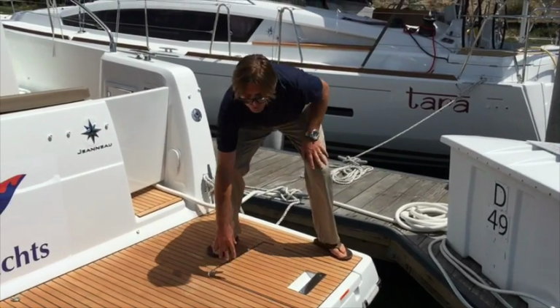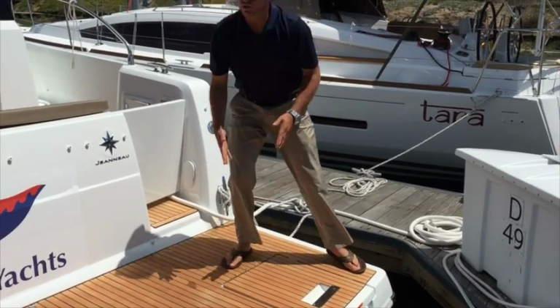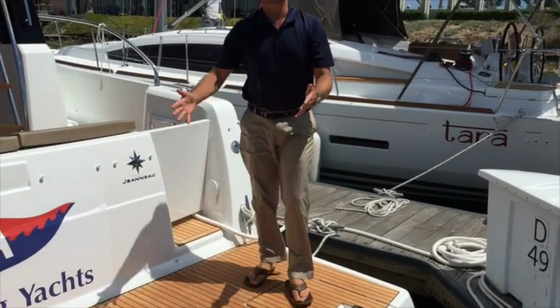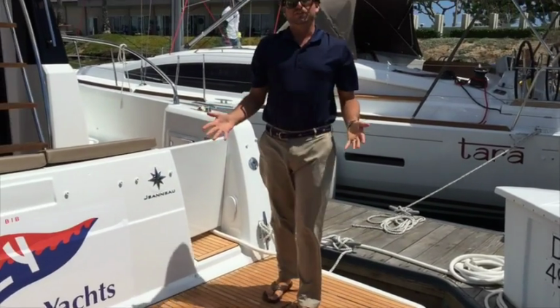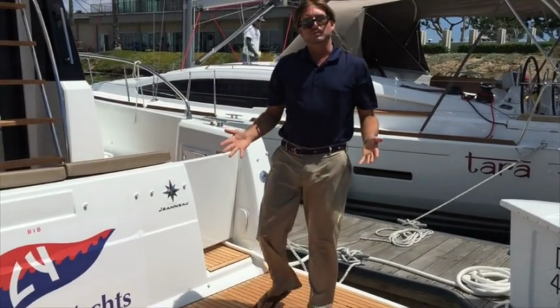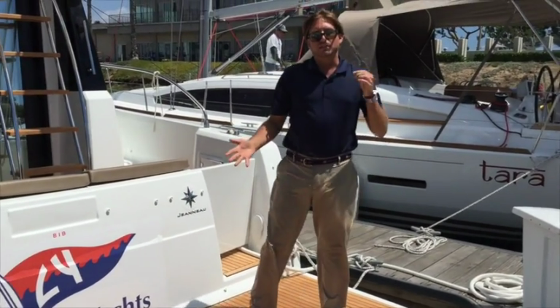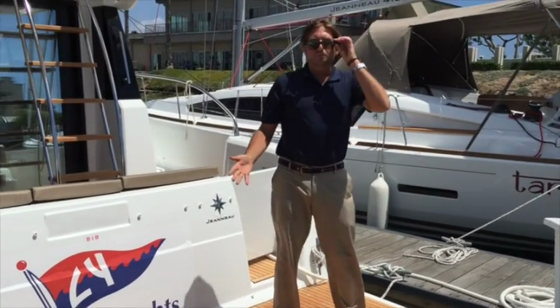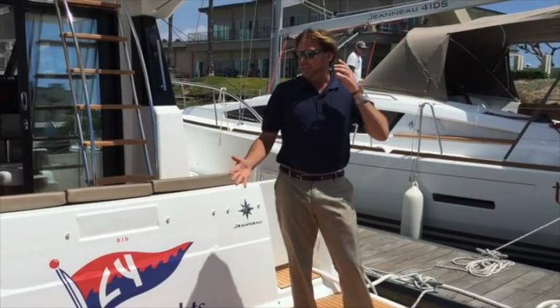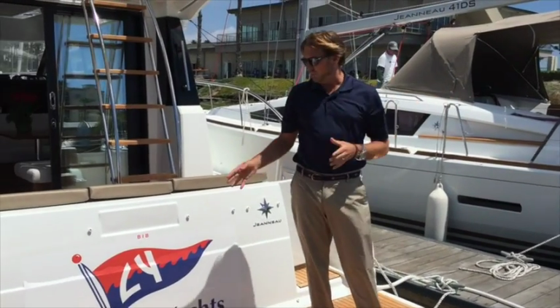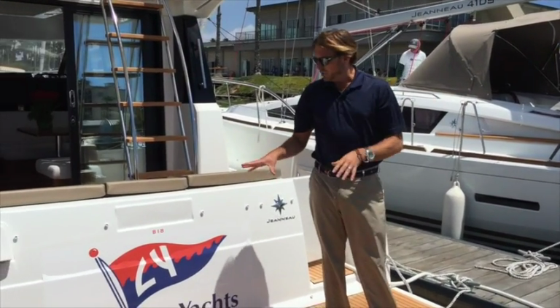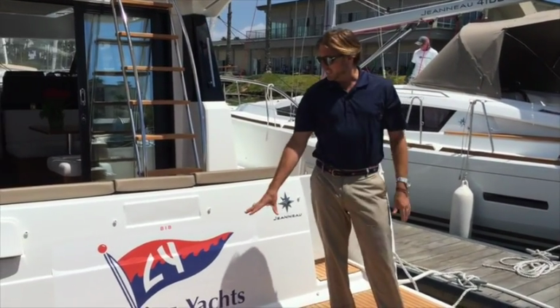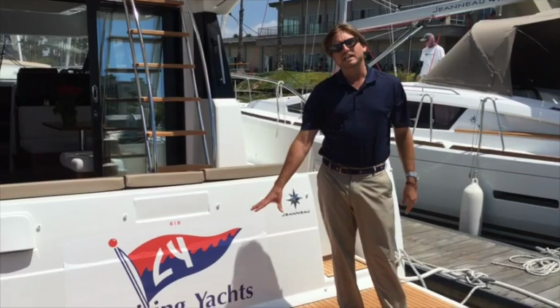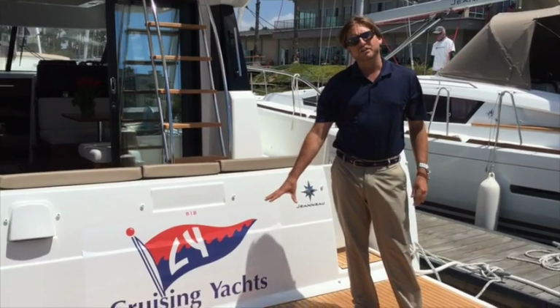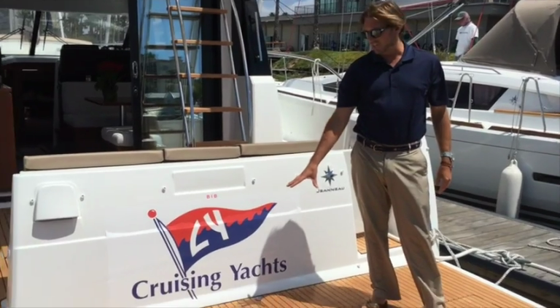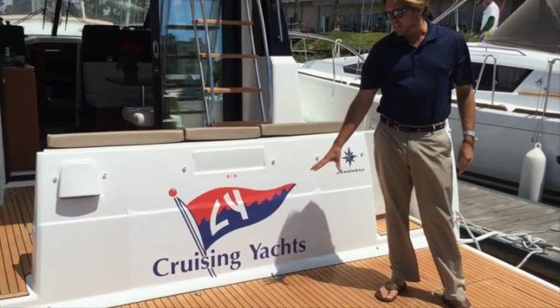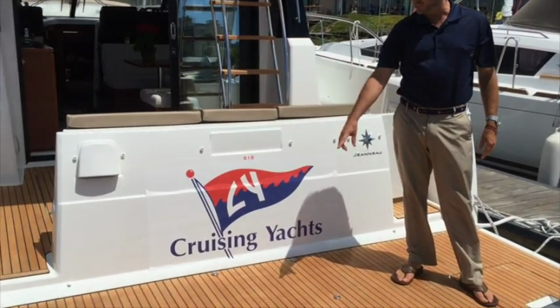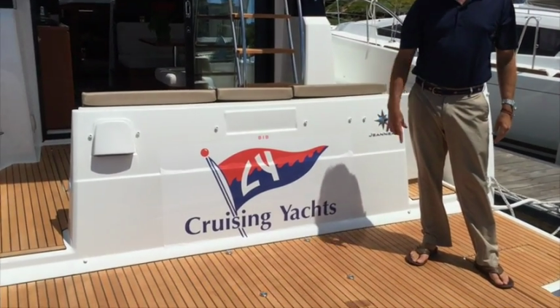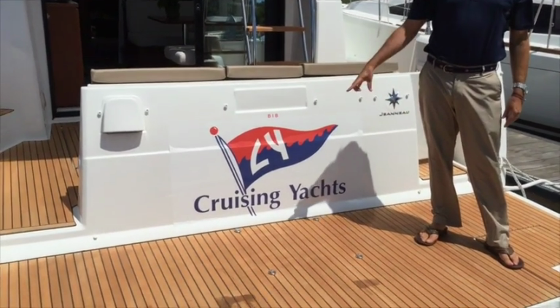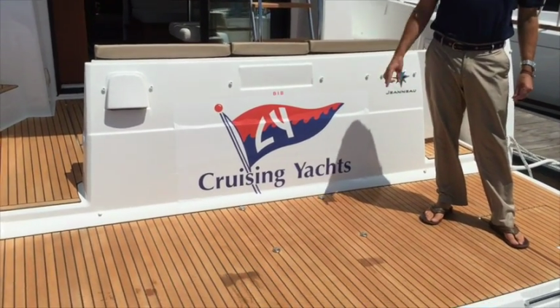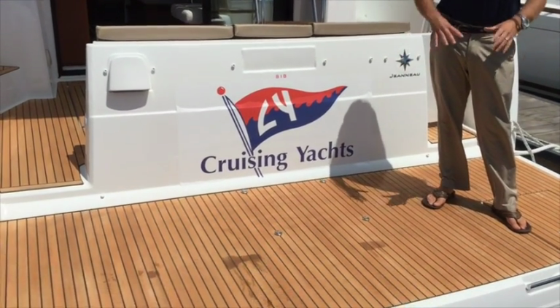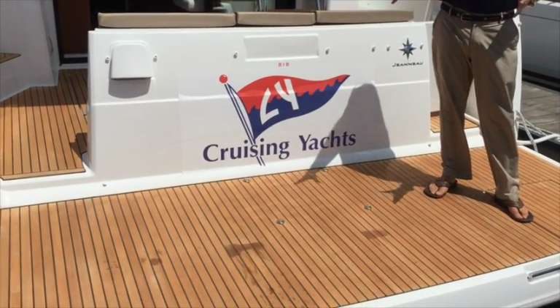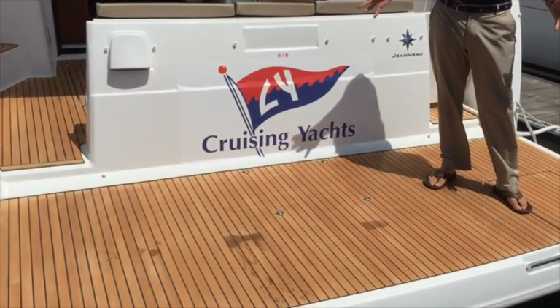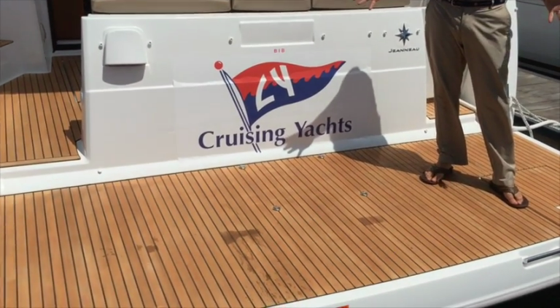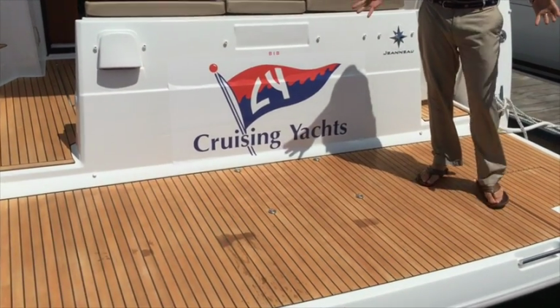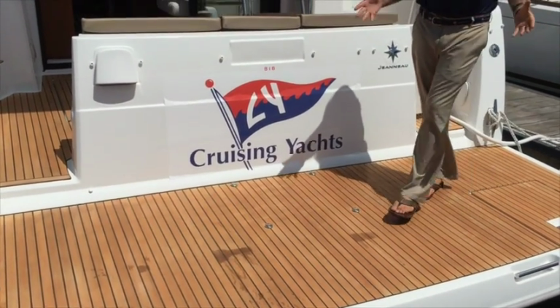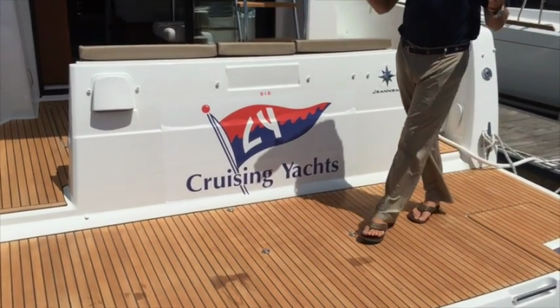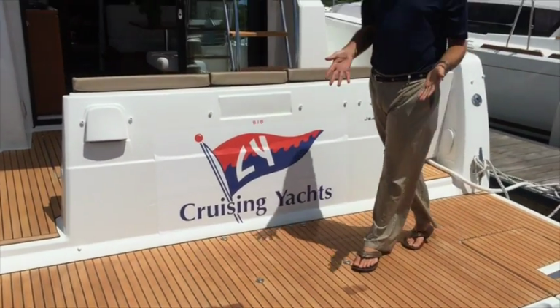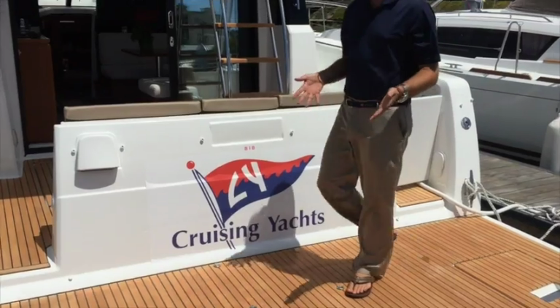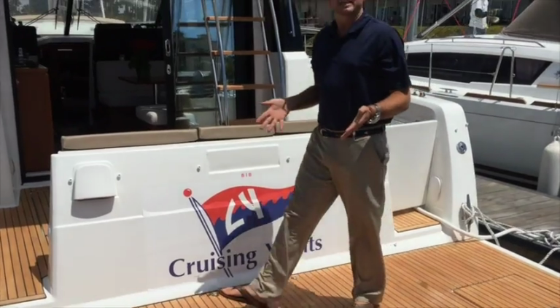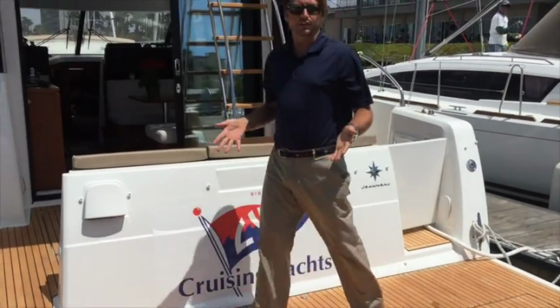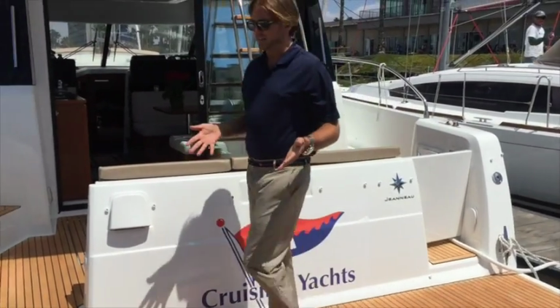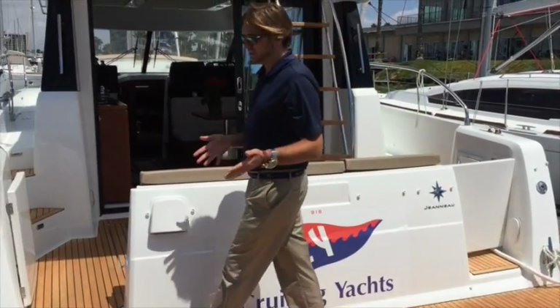You can also do a couple of different things with this aft platform. You have a dedicated area for a life raft here with the four D-rings, or you could set it up with some chocks and actually stow your dinghy here in the back of the vessel.